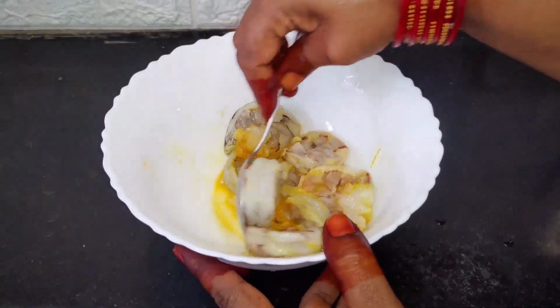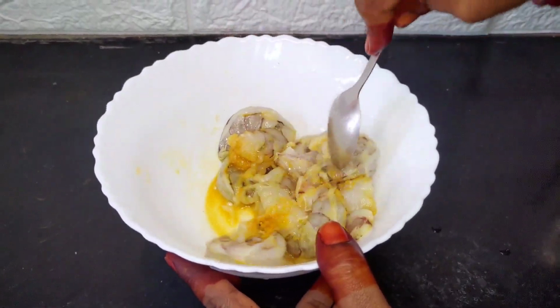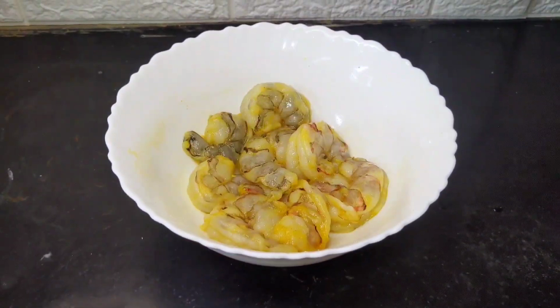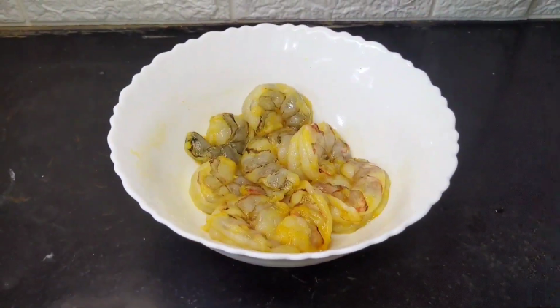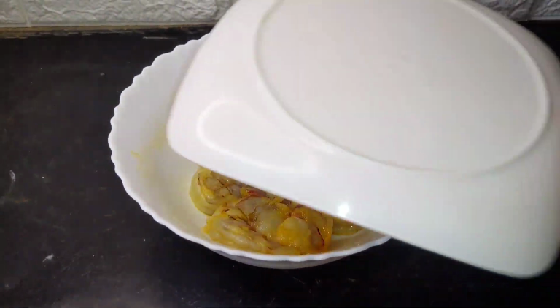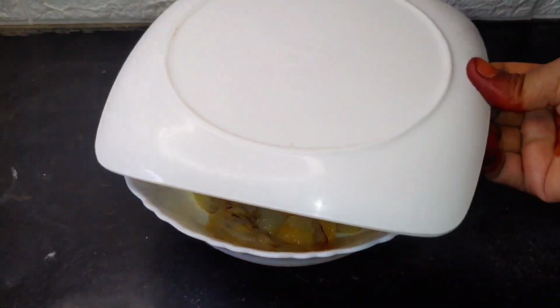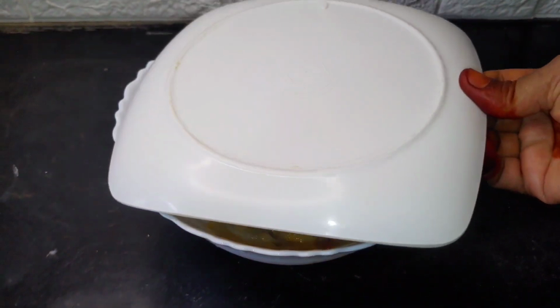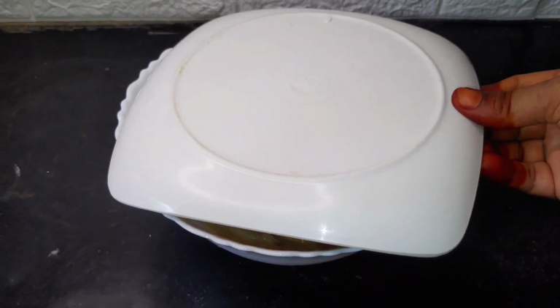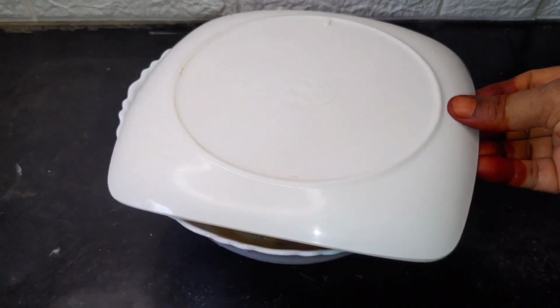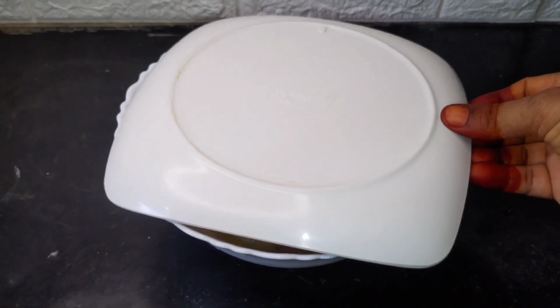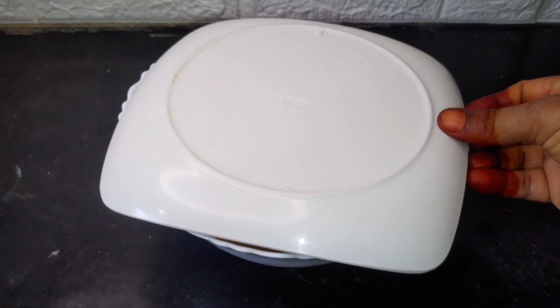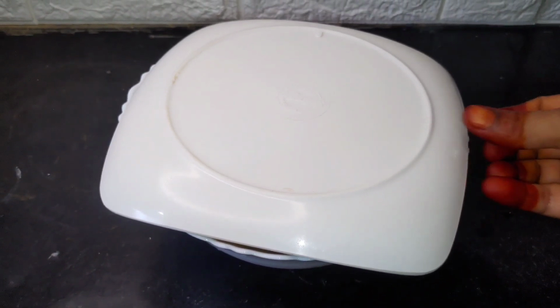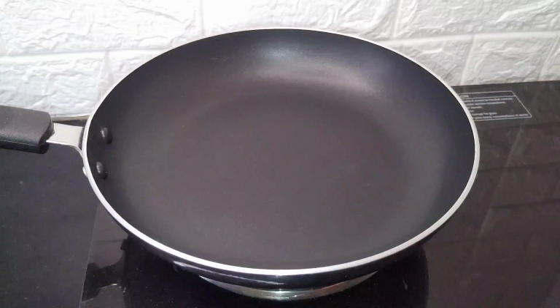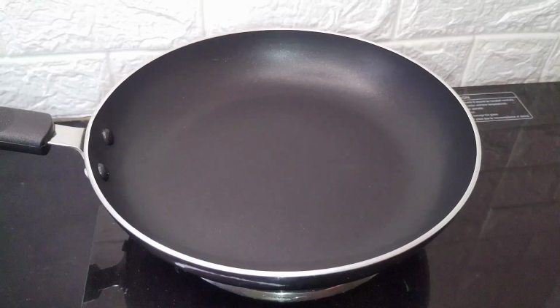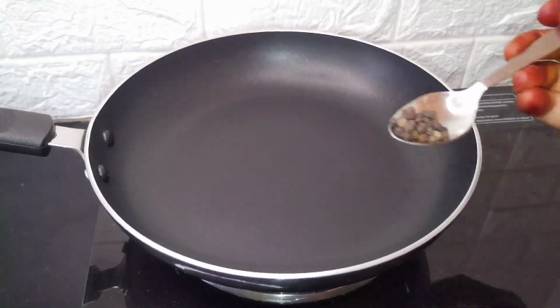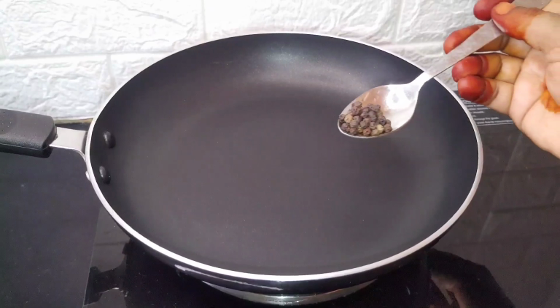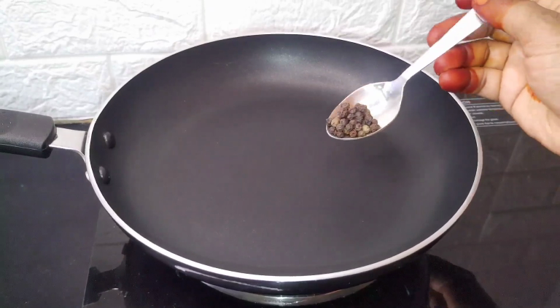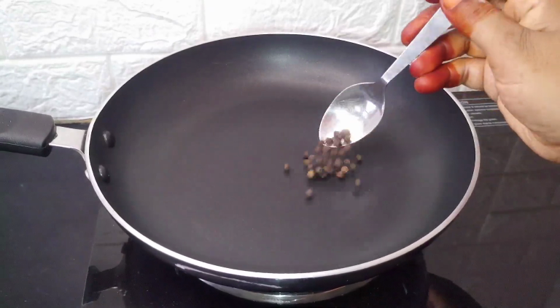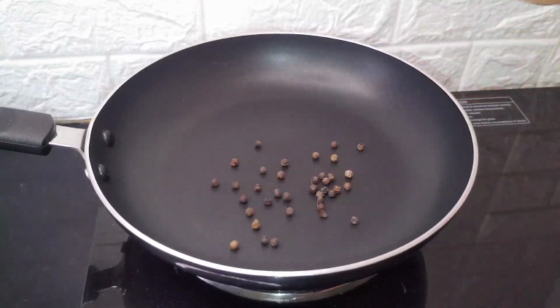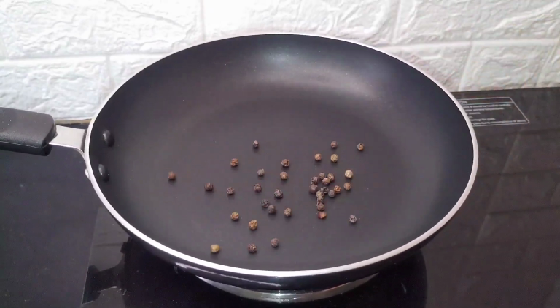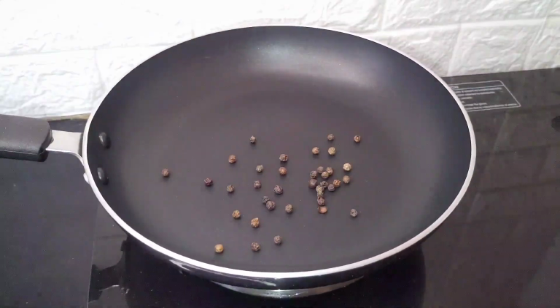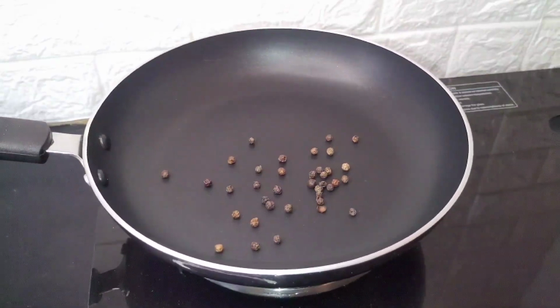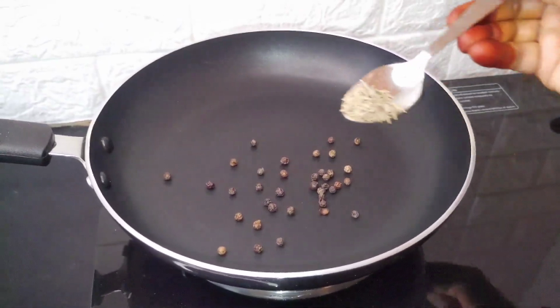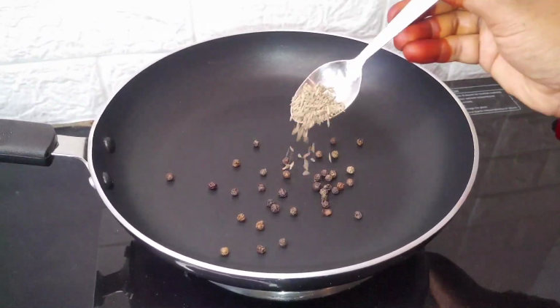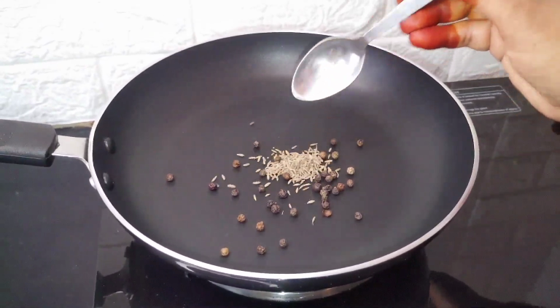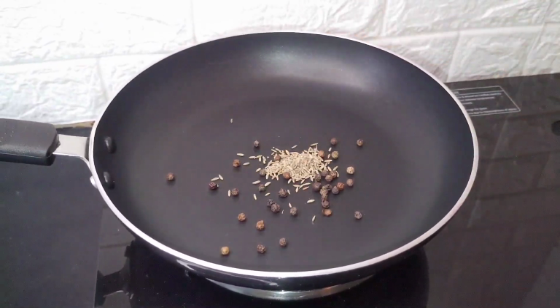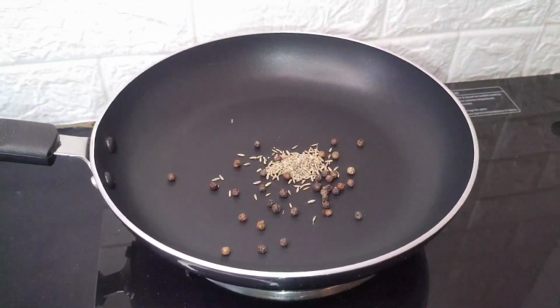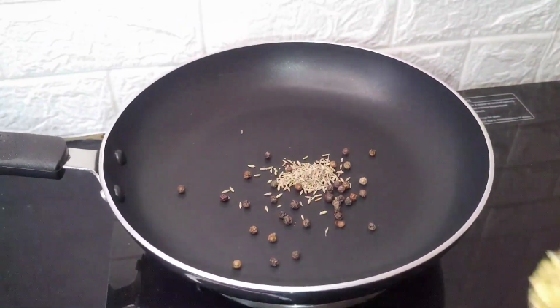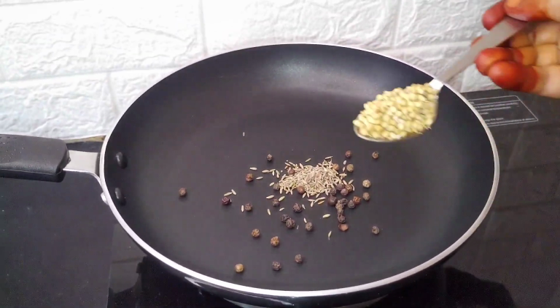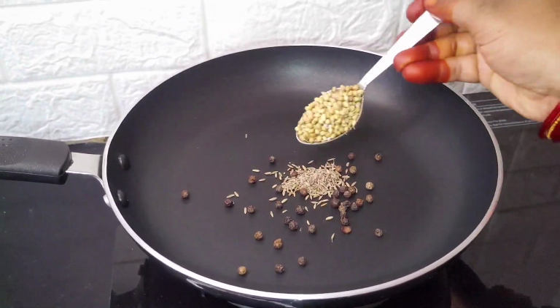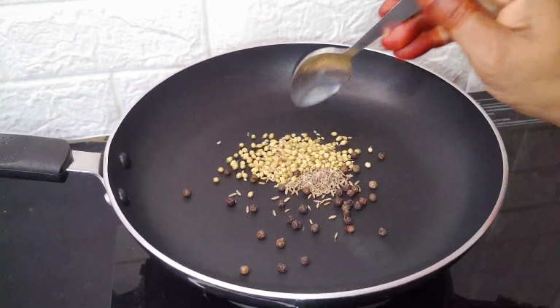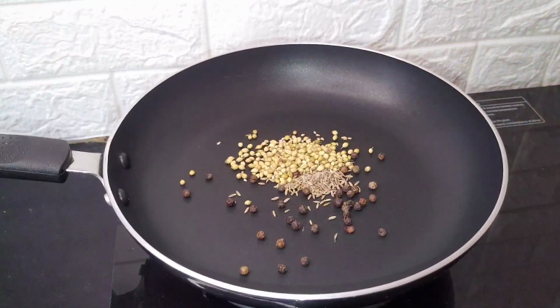Then add a little sauce. Add some oil in the pan — add 5 teaspoons of oil.